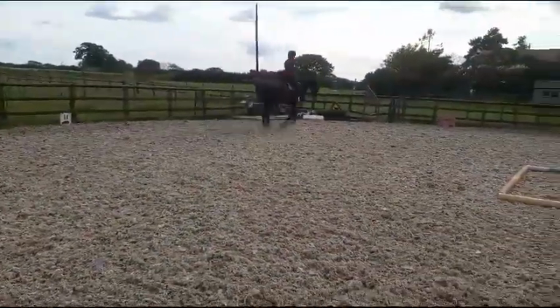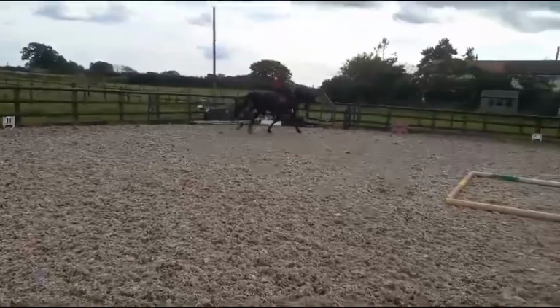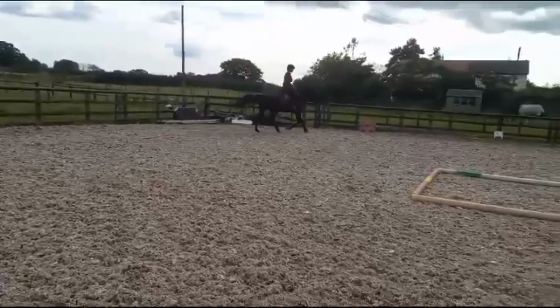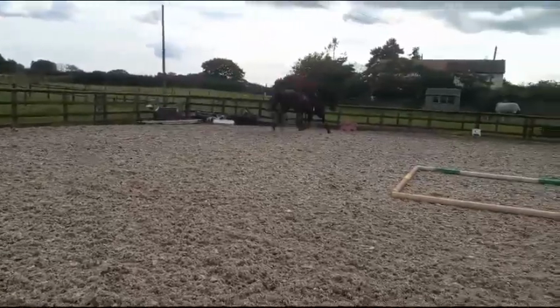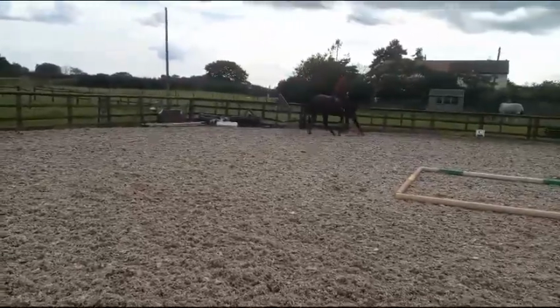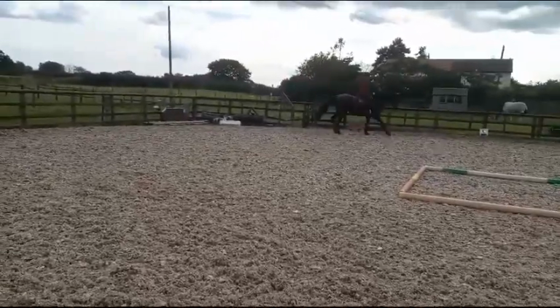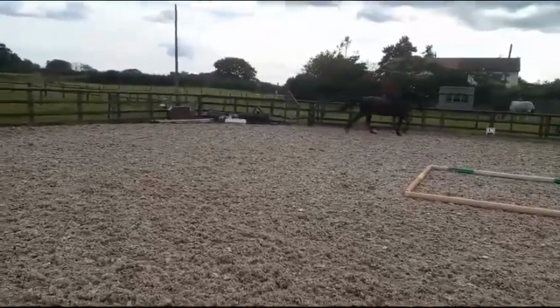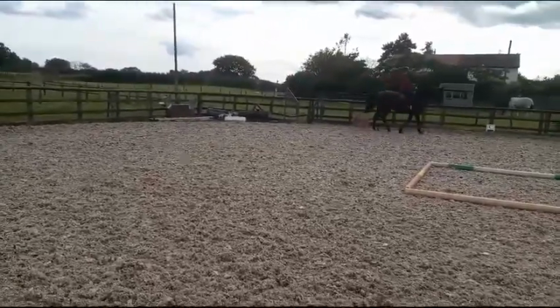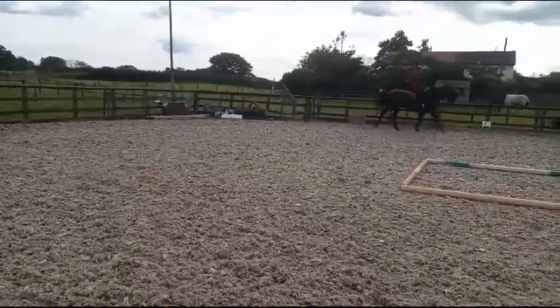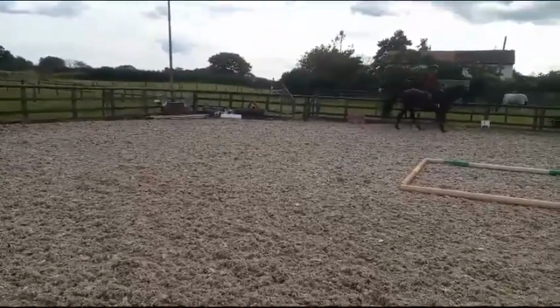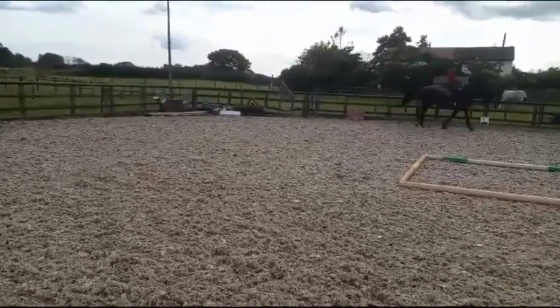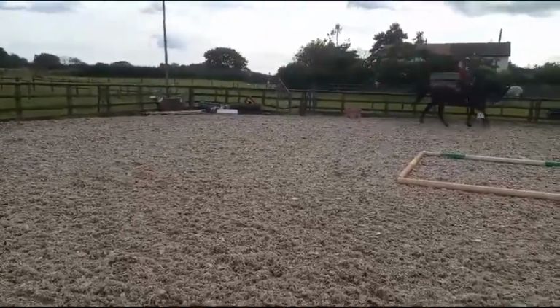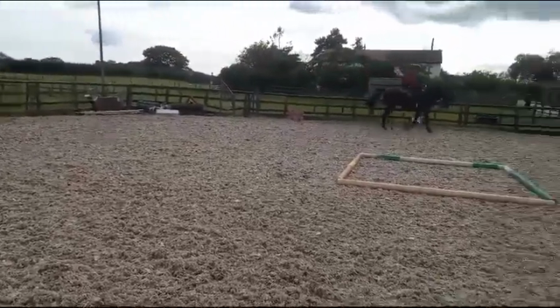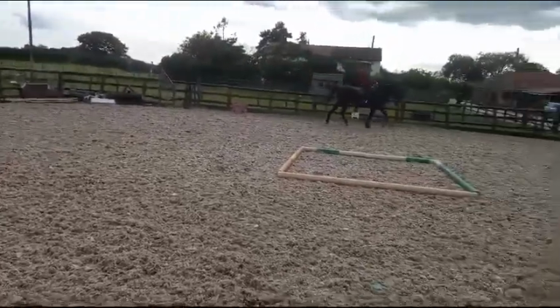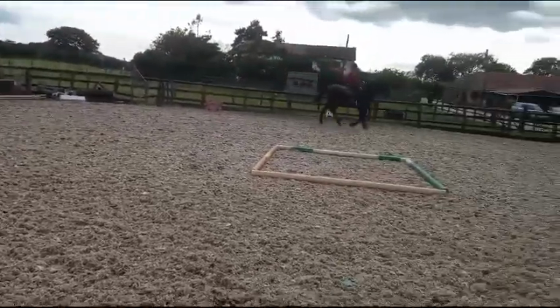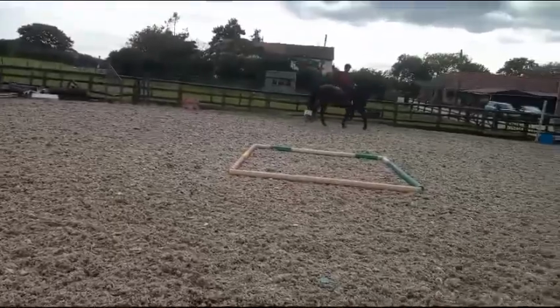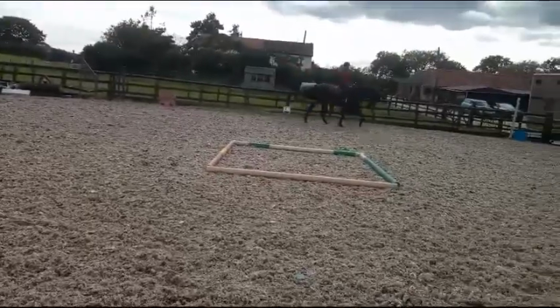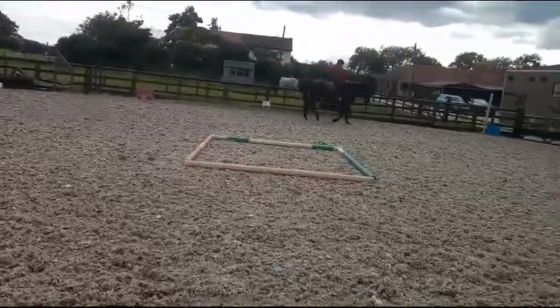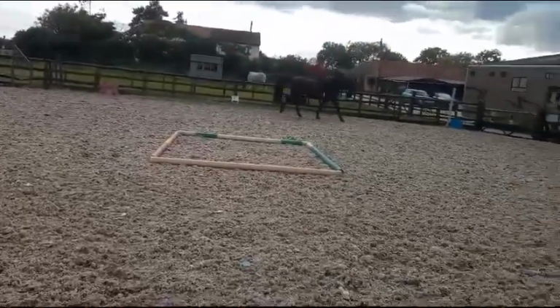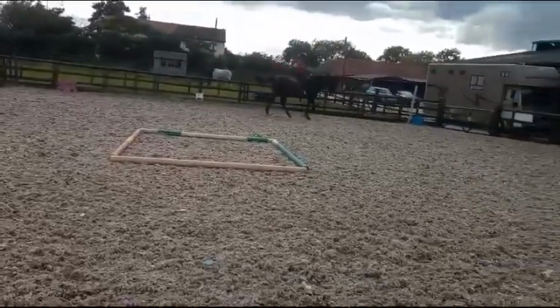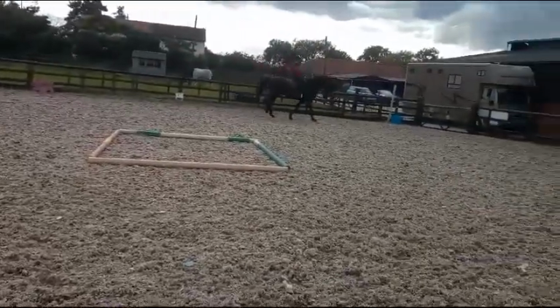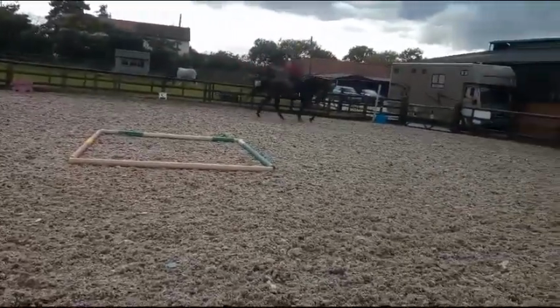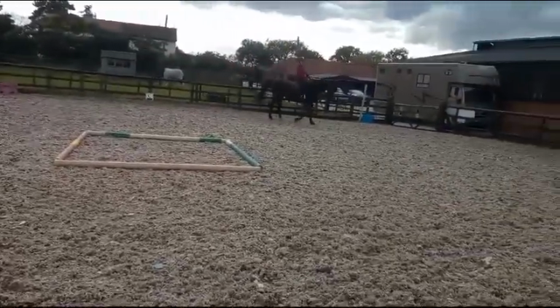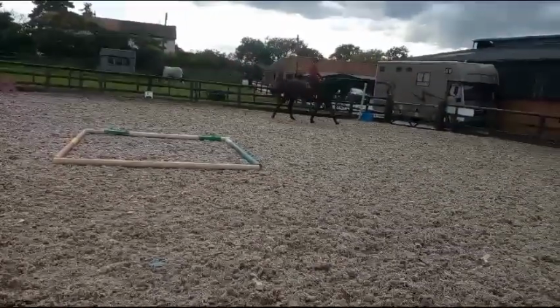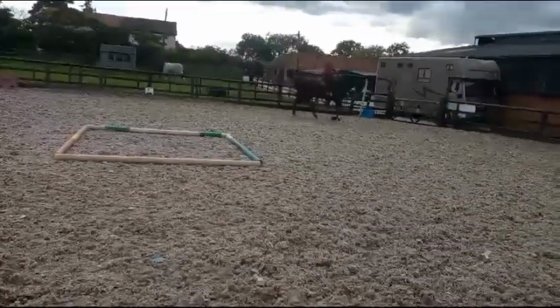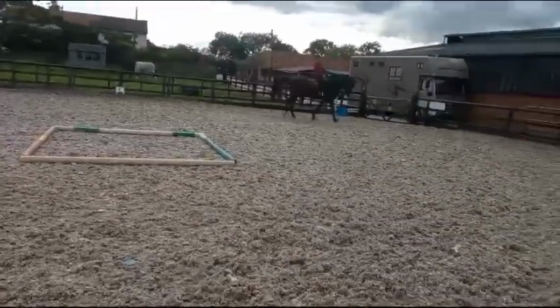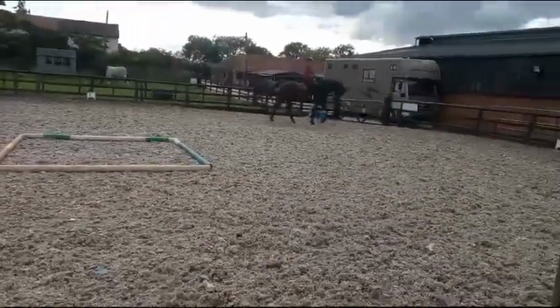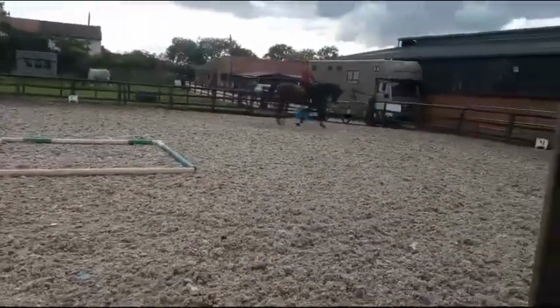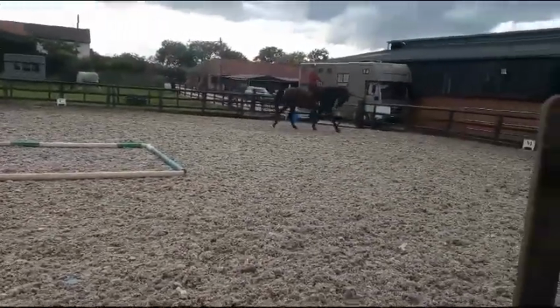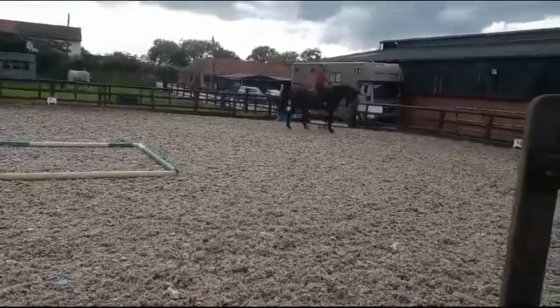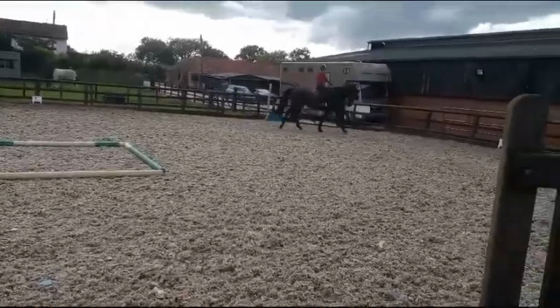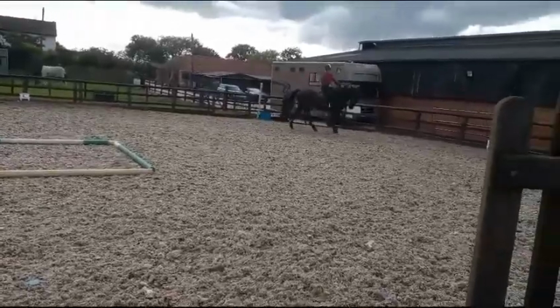I think we started doing these before. Good, because what's important is you get him a bit forward first in your canter, and then start them. Because you want him to sit down a bit more.